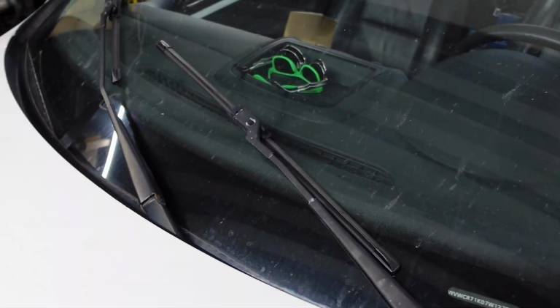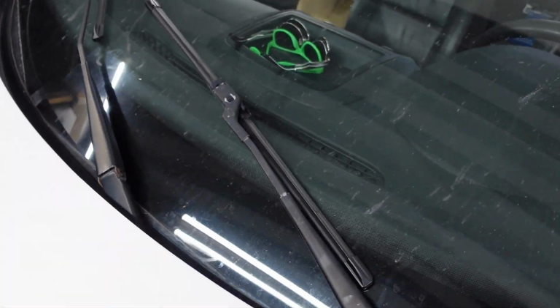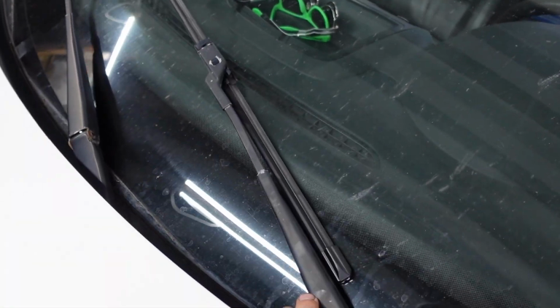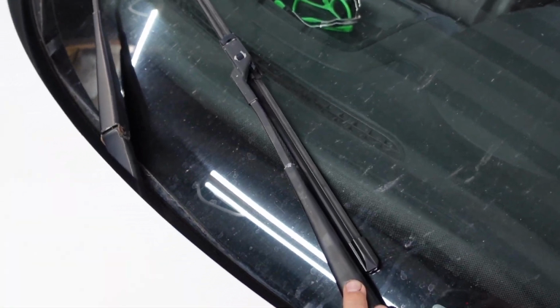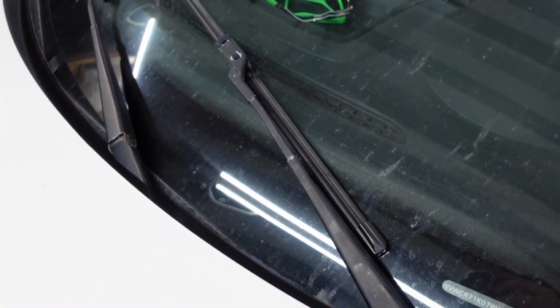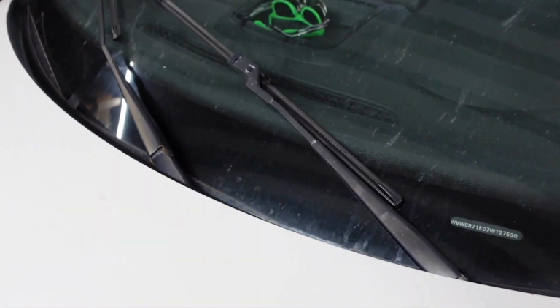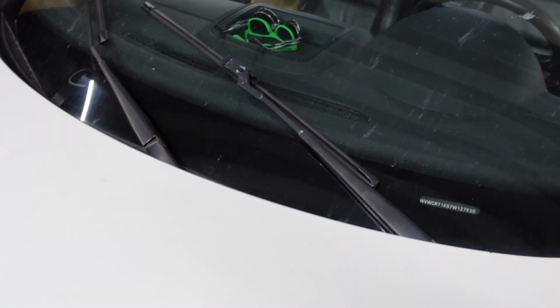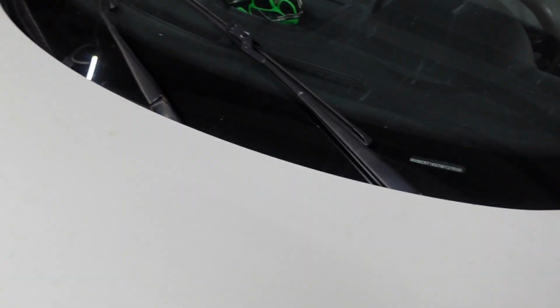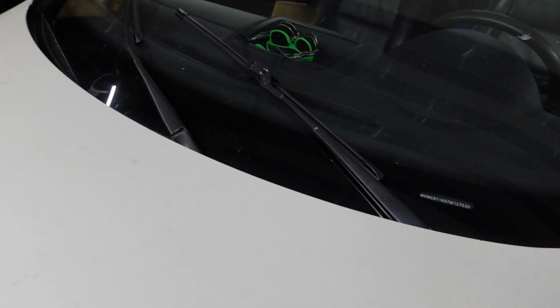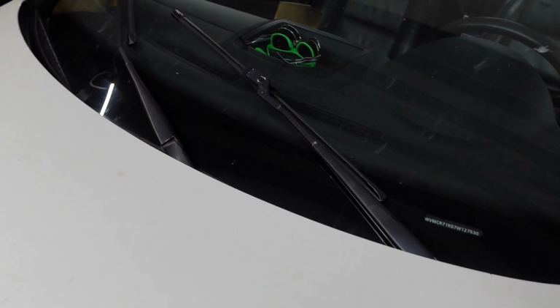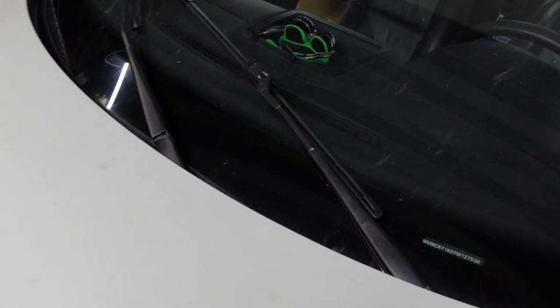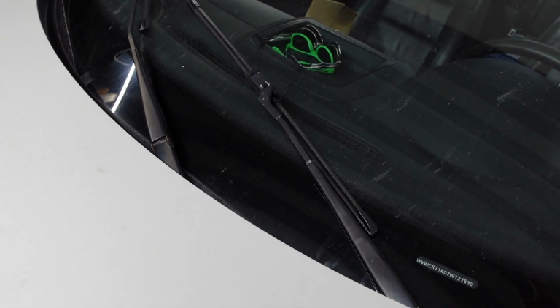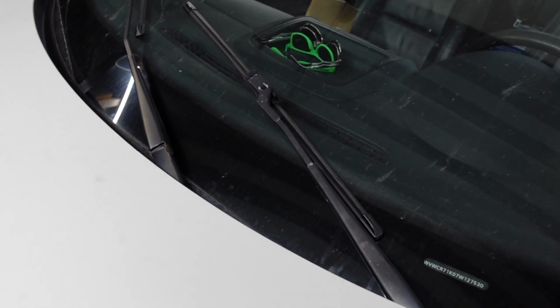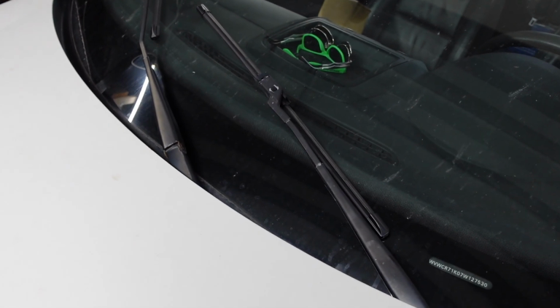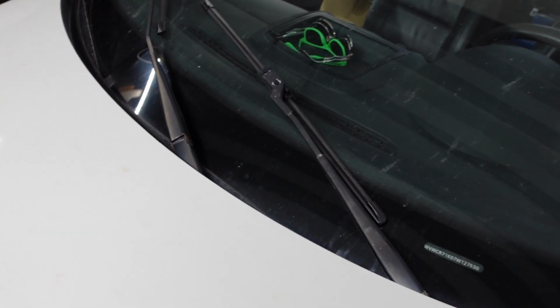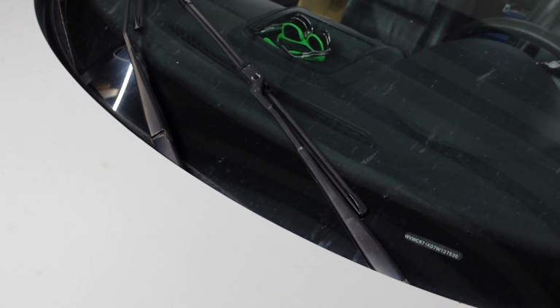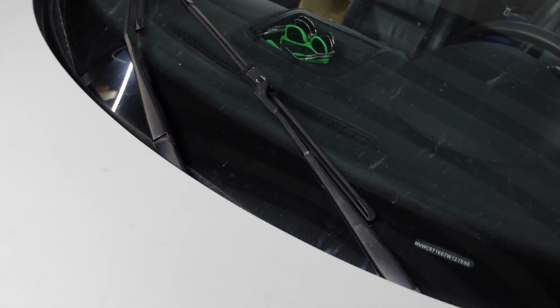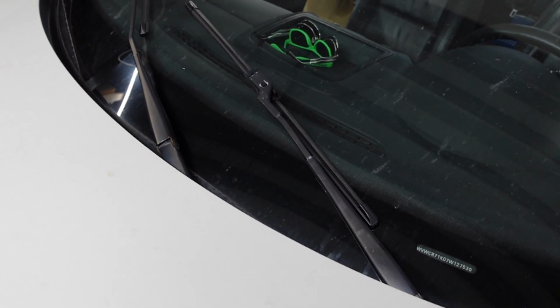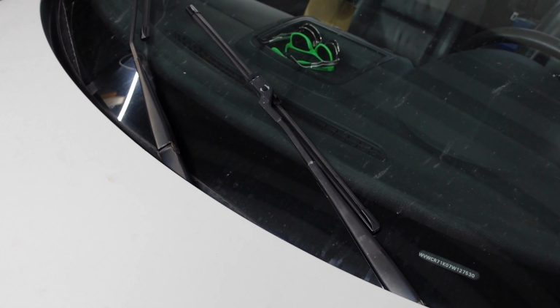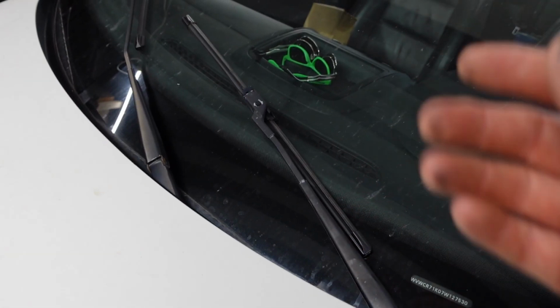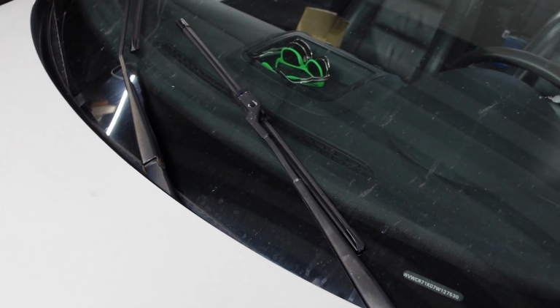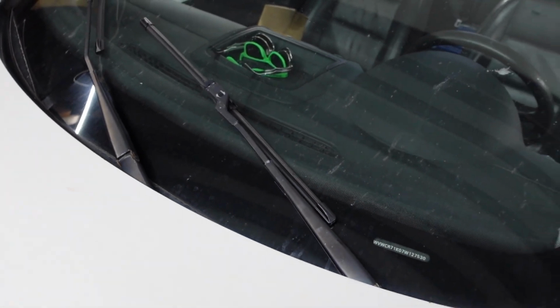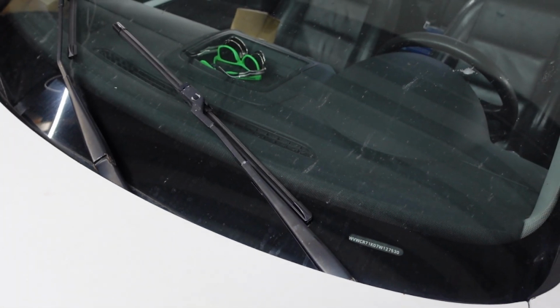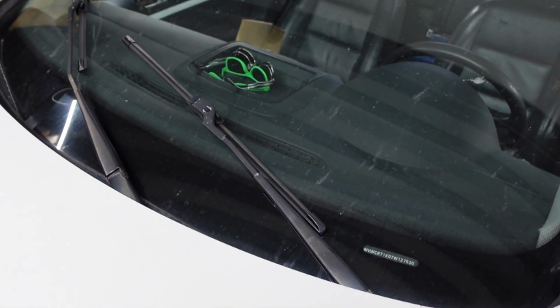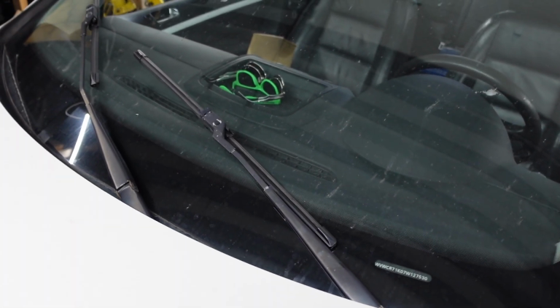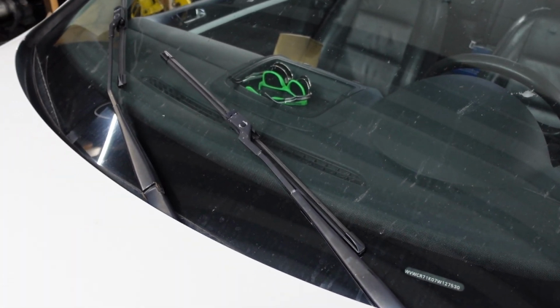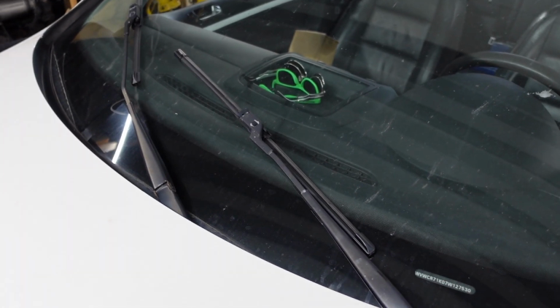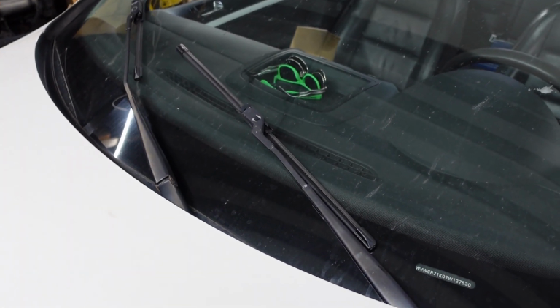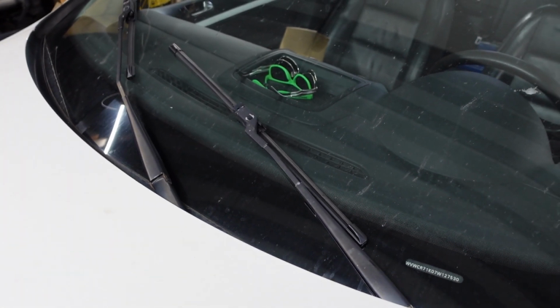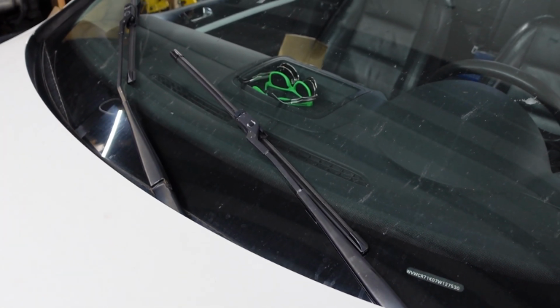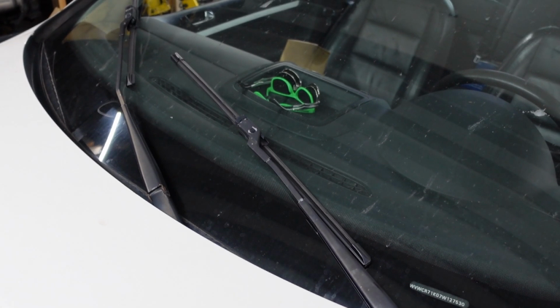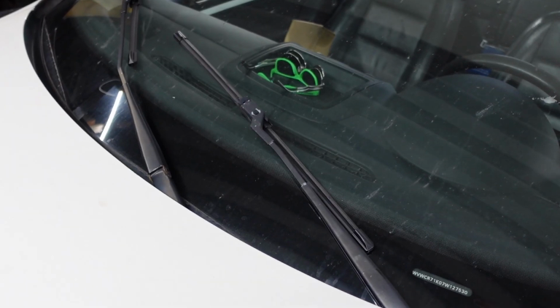Now luckily in my case, the fact that they come up even partway tells me that there's no issue in getting power to the wiper motor. The wiper motor is turning over at least partway, and that lets me know that it's not a blown fuse and it's not a problem with the wiper stalk.